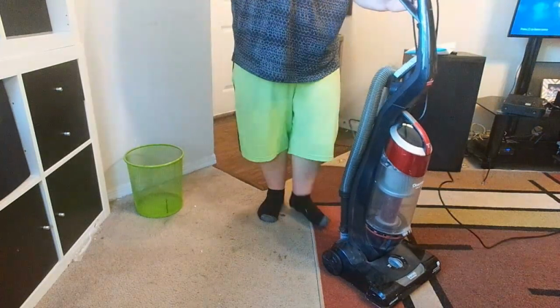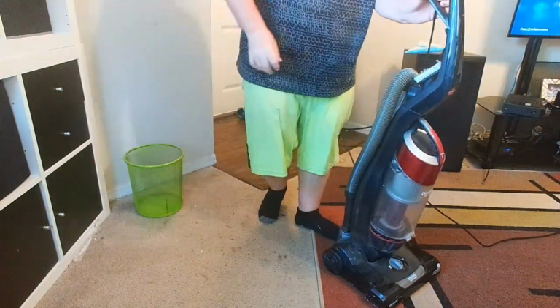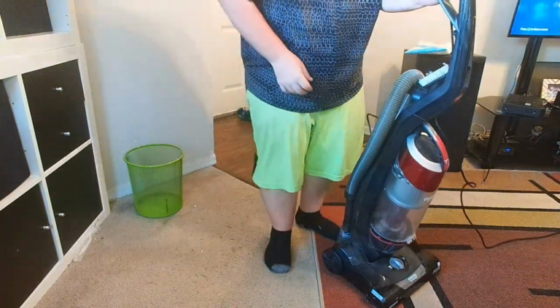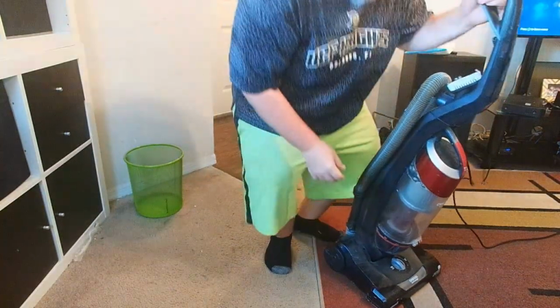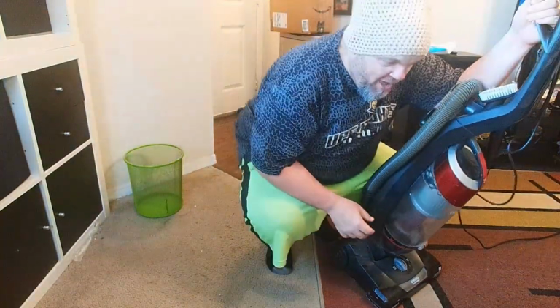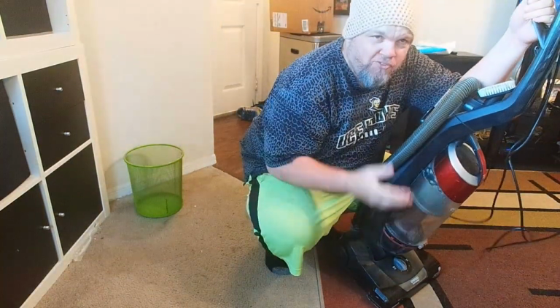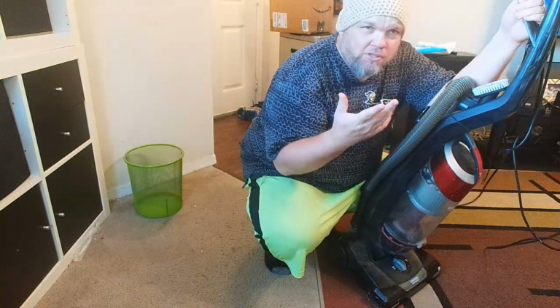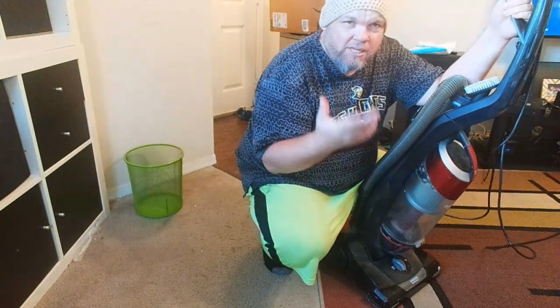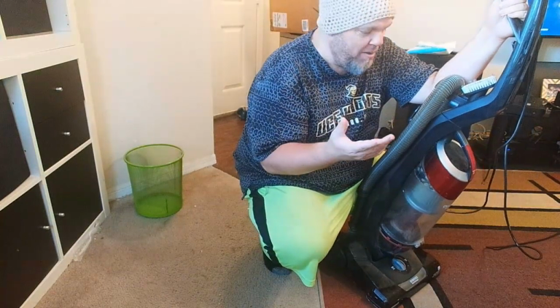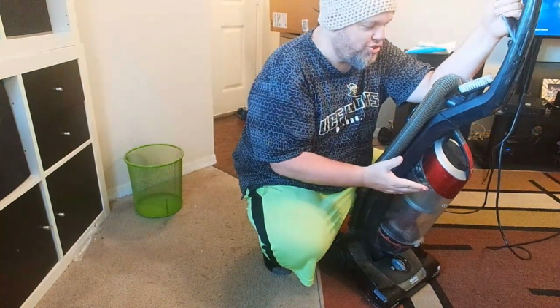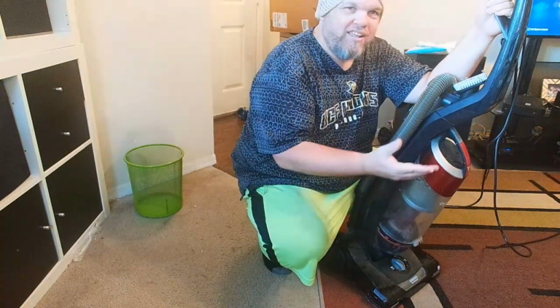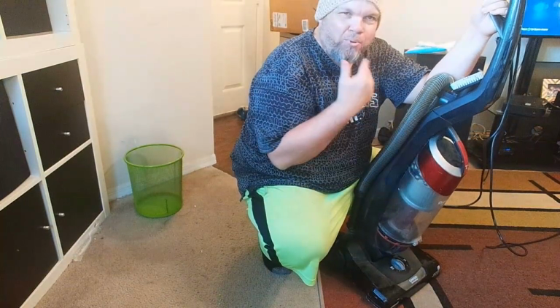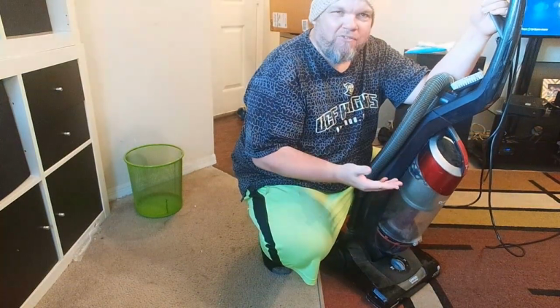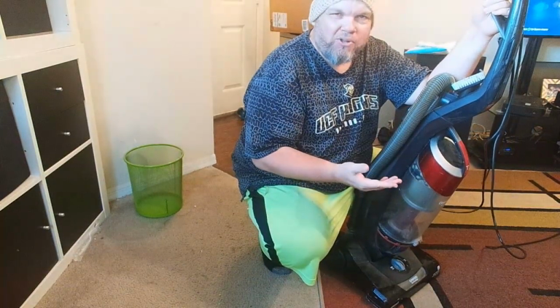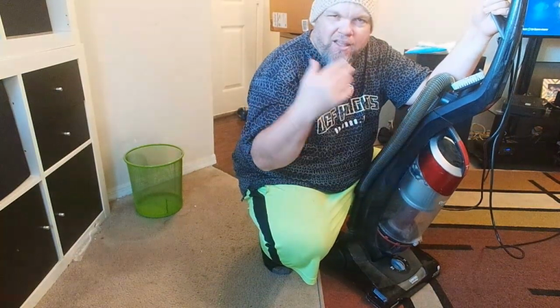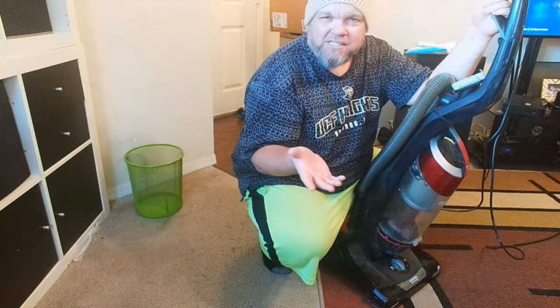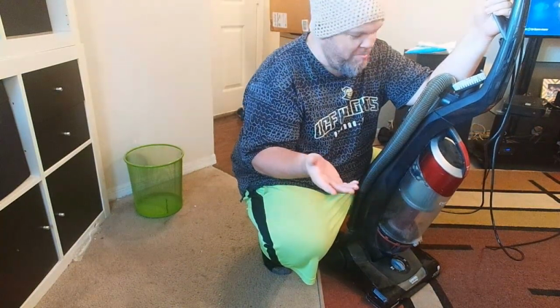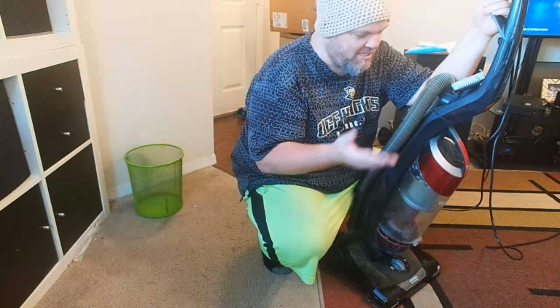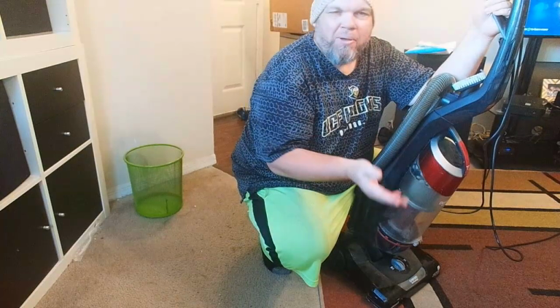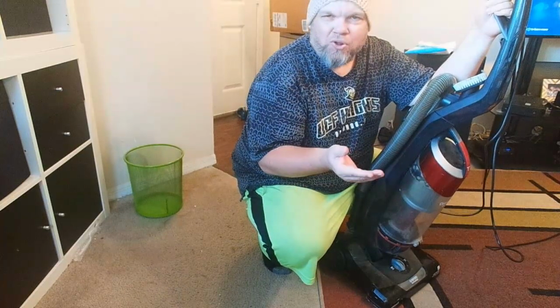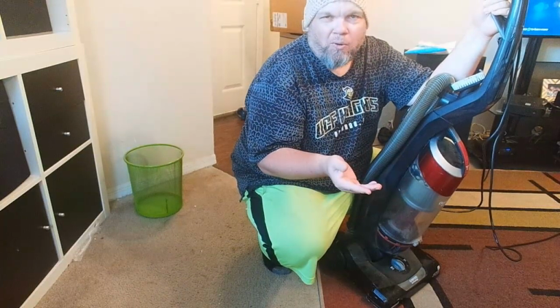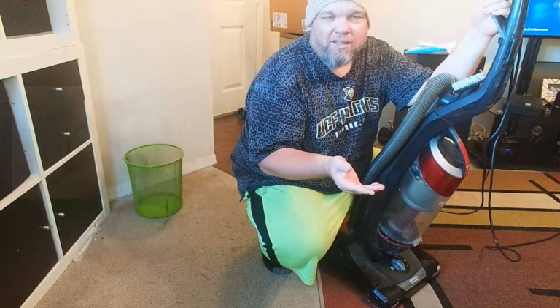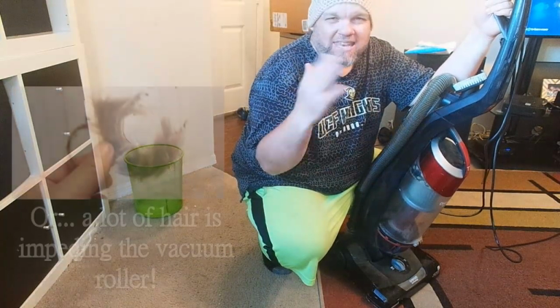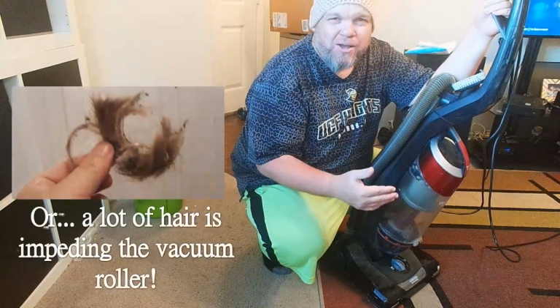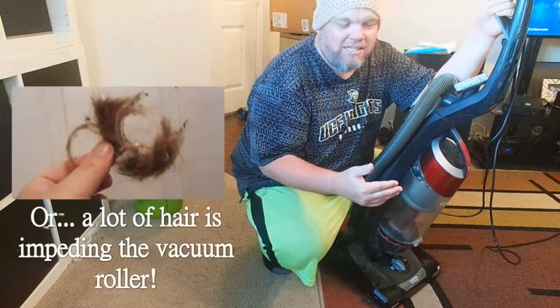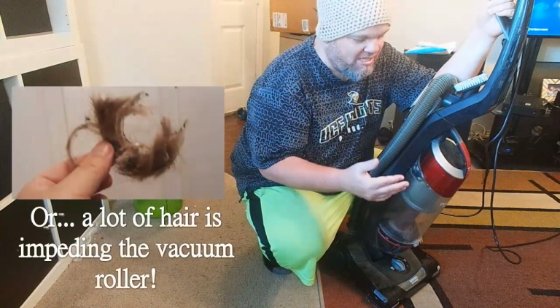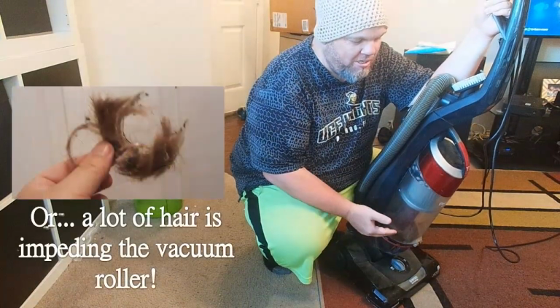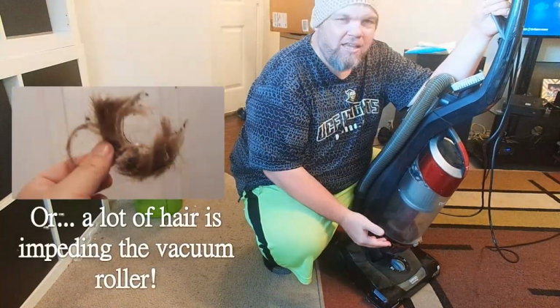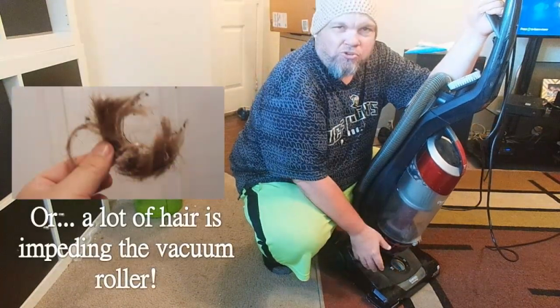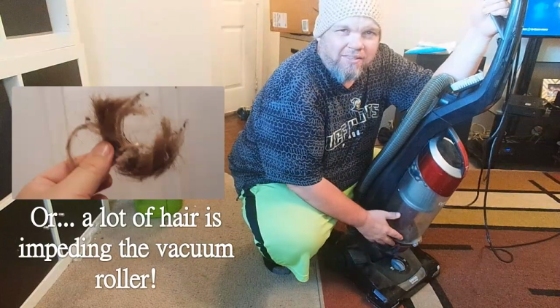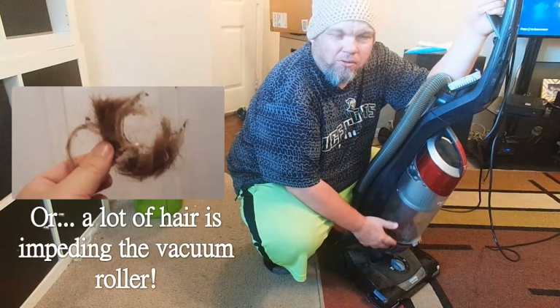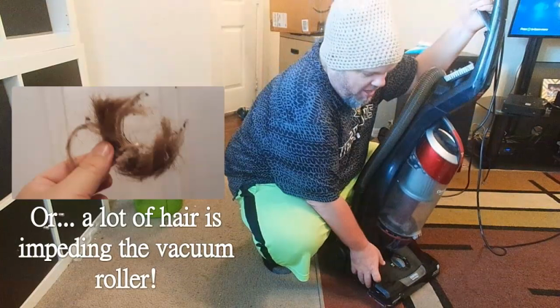I'm having a difficult time pushing and pulling my vacuum cleaner, which basically means the self-propel is no longer working. Nine times out of ten, if that's happening, it's most likely the belt.